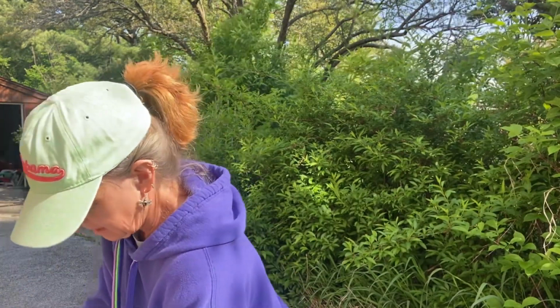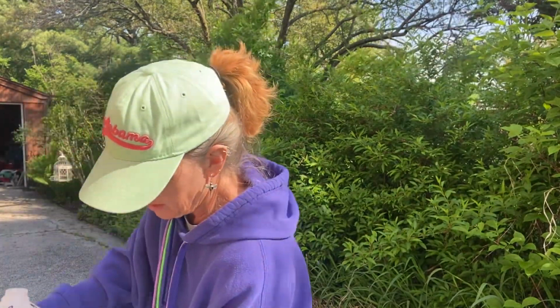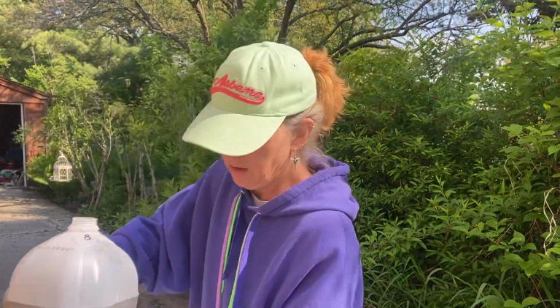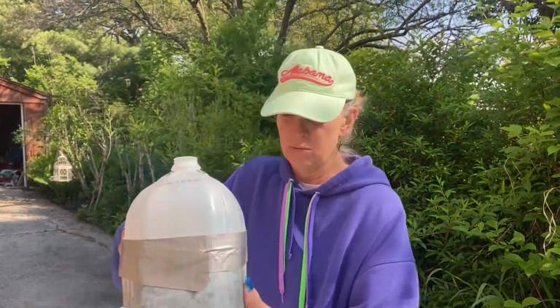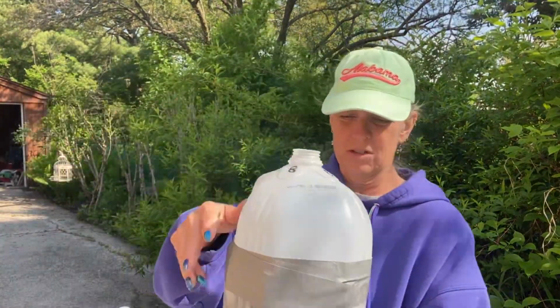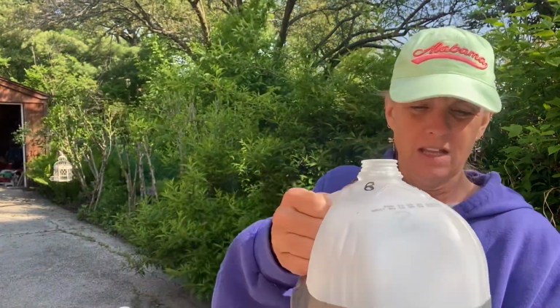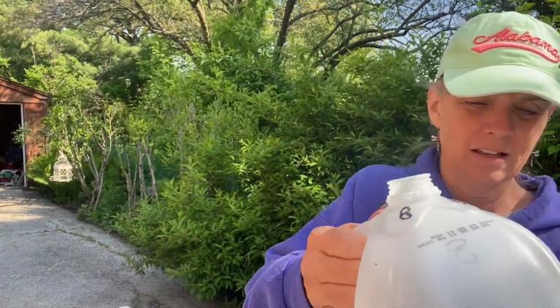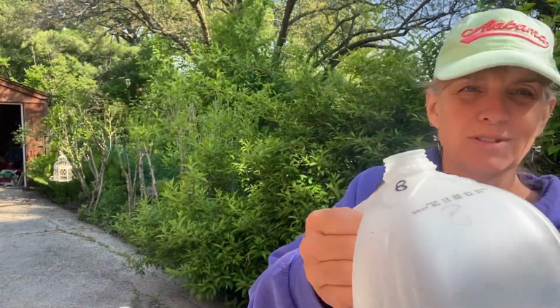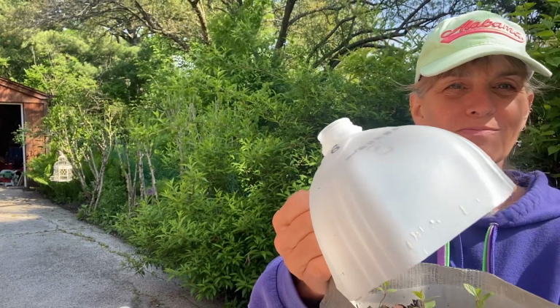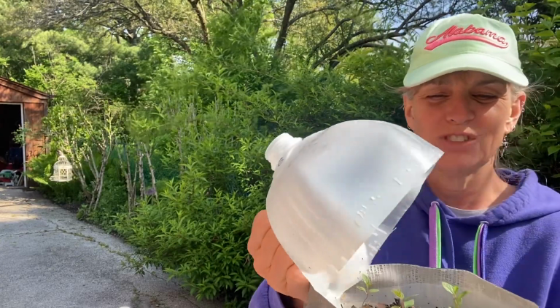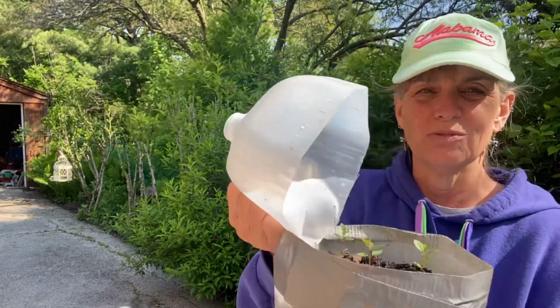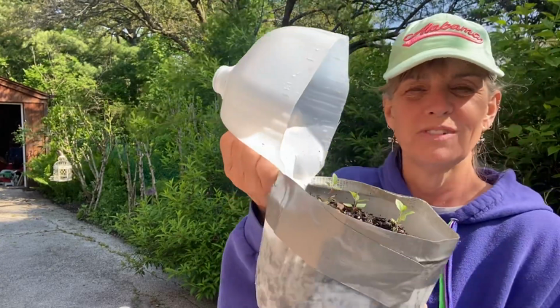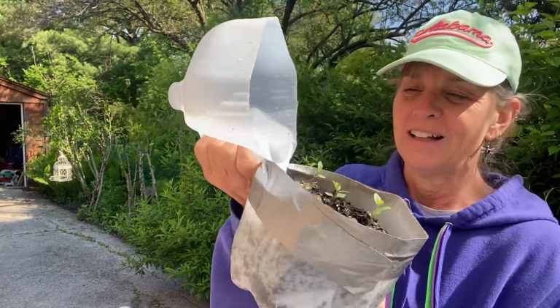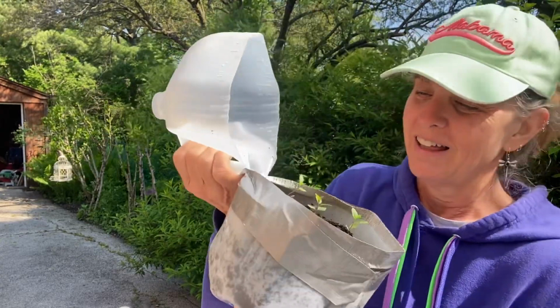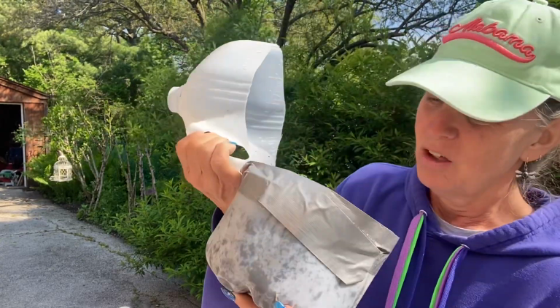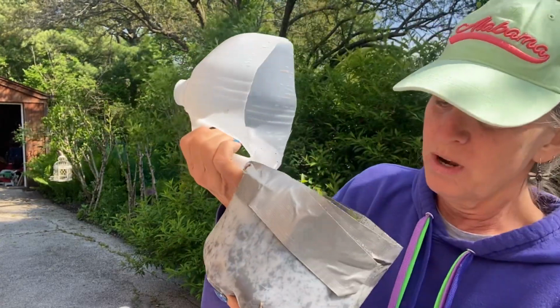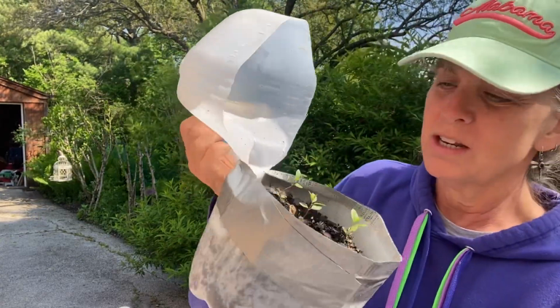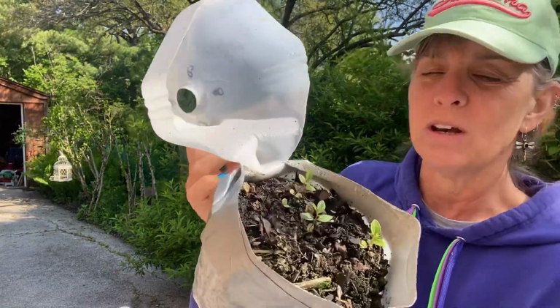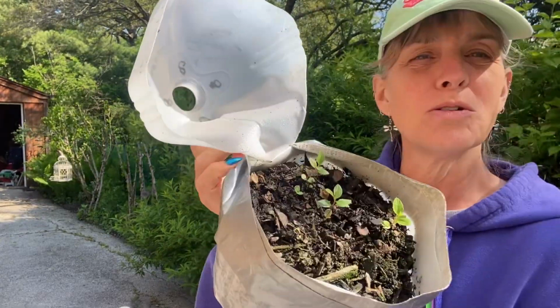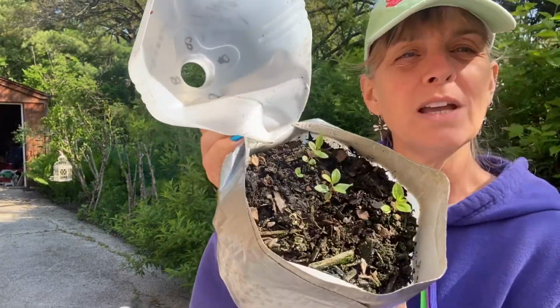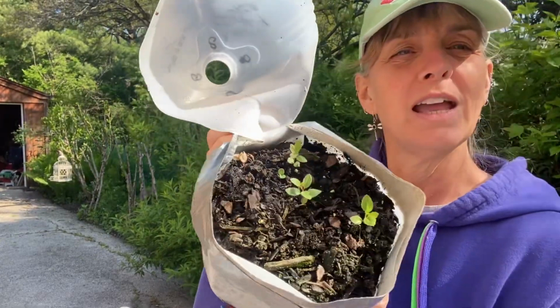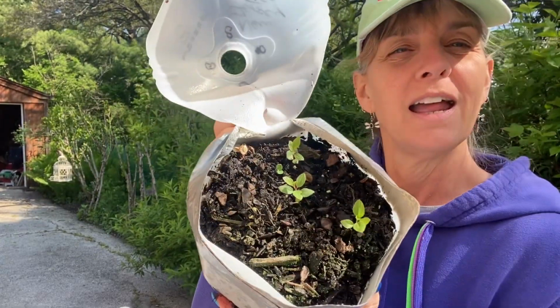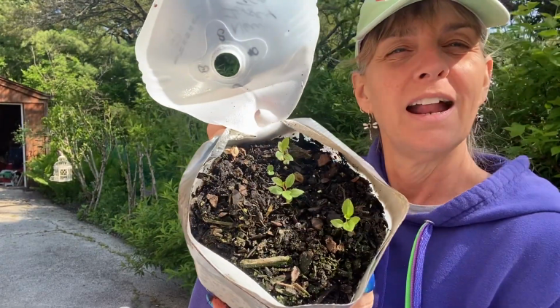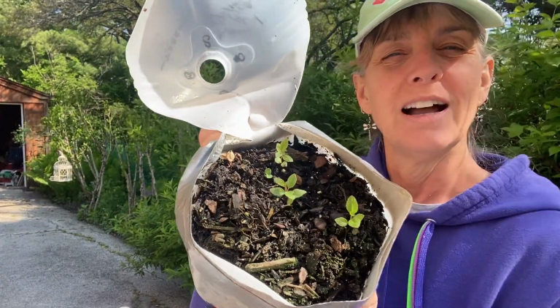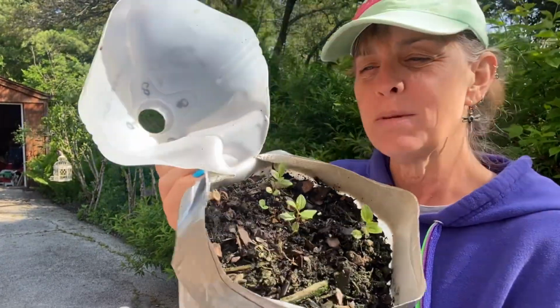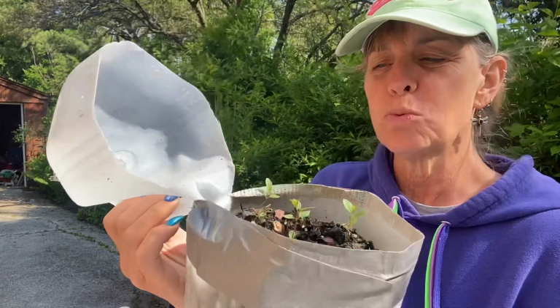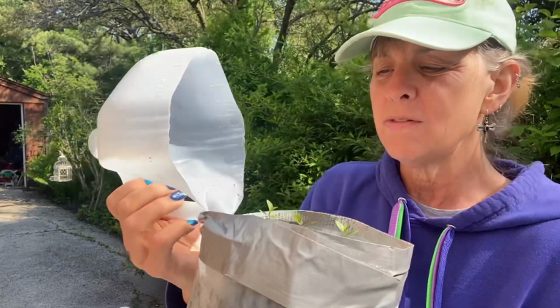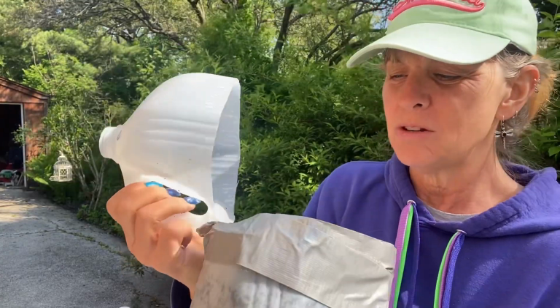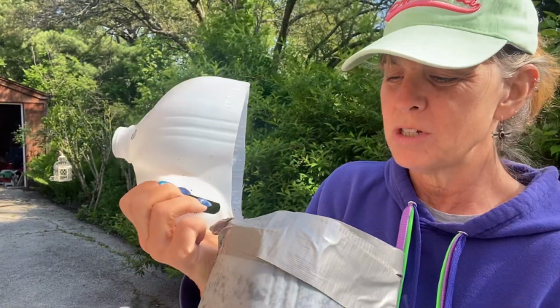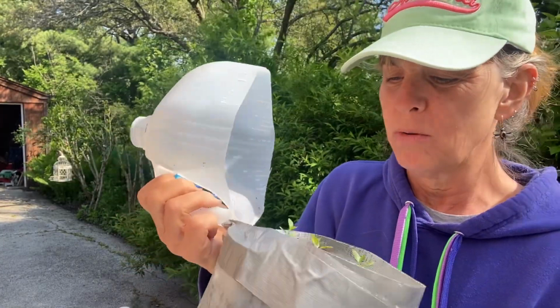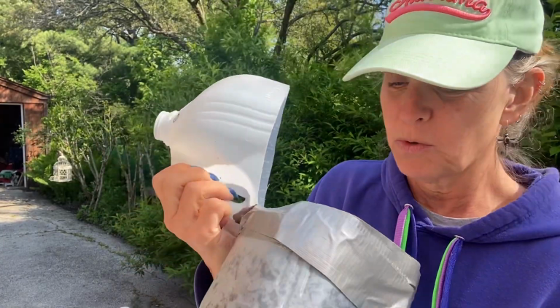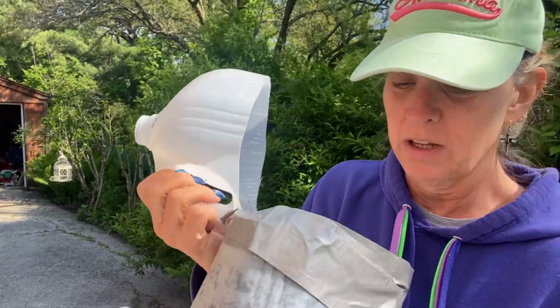Let's see how this third one looks — another three in there. I probably have about 20 New Jersey Tea seedlings total across the three jugs. Oh, there's four in that last one.